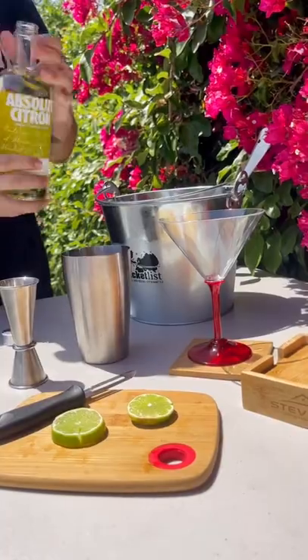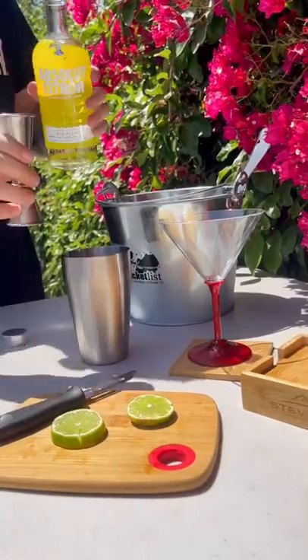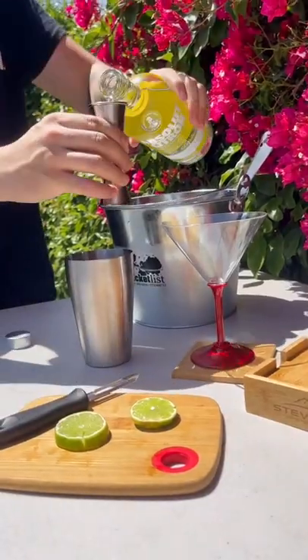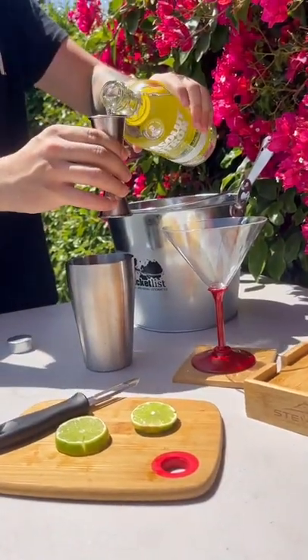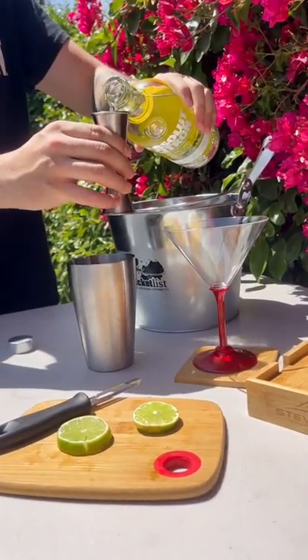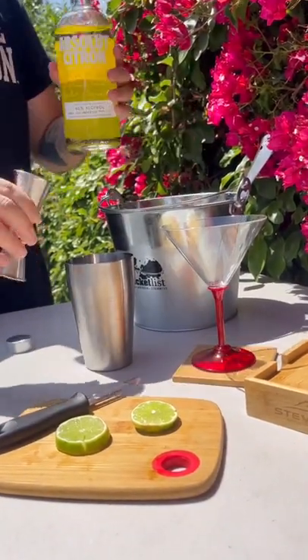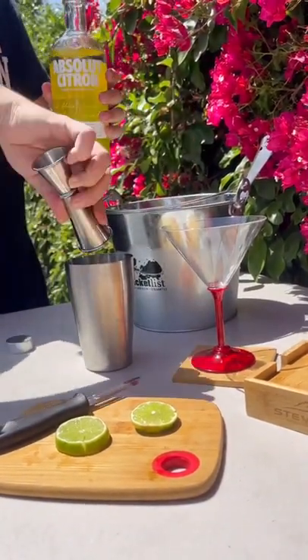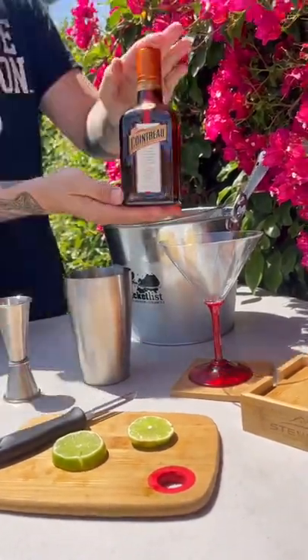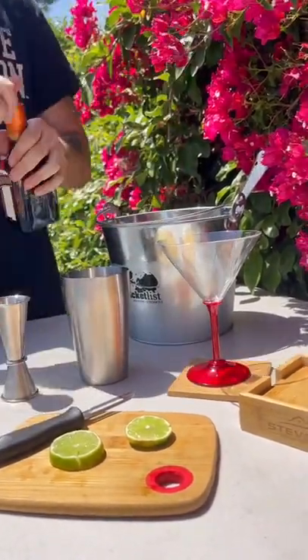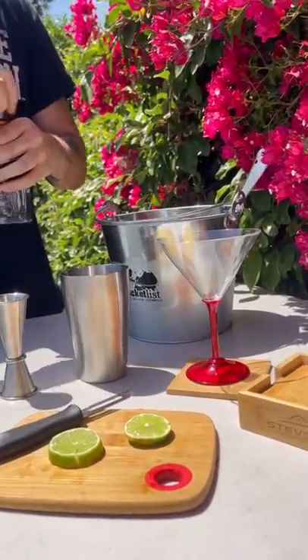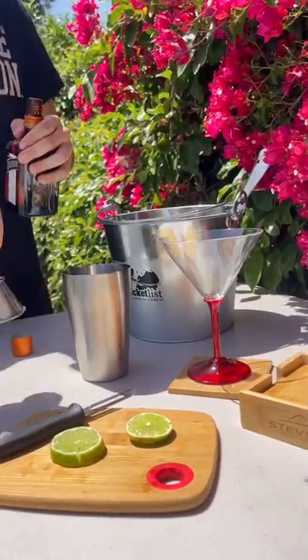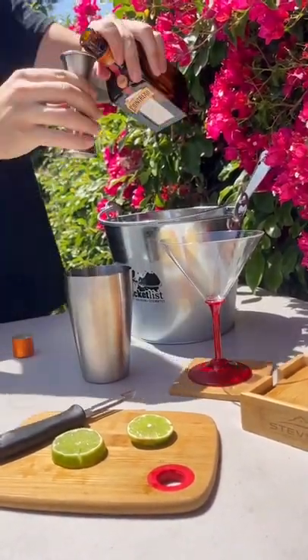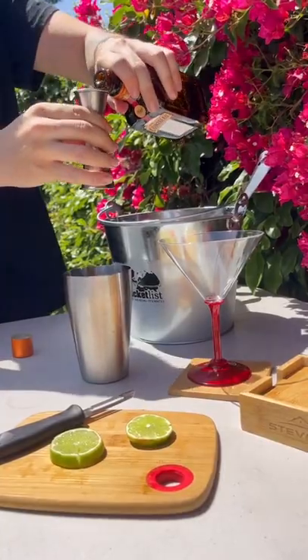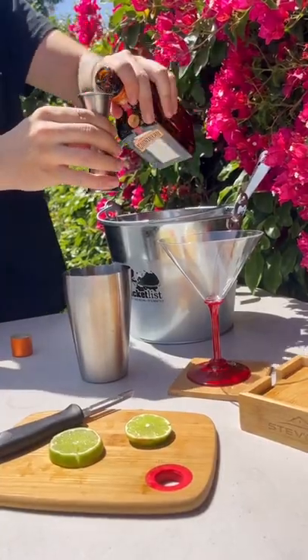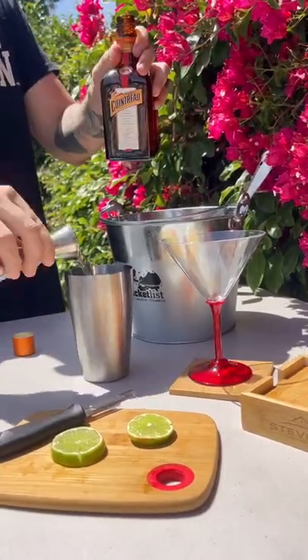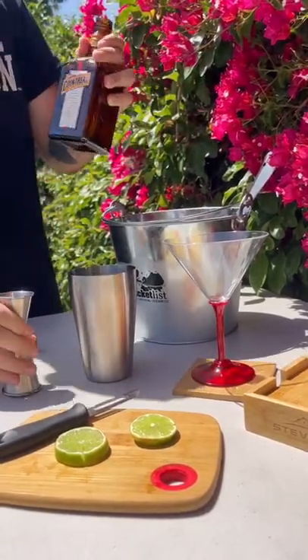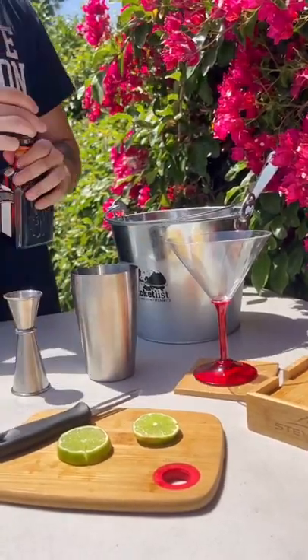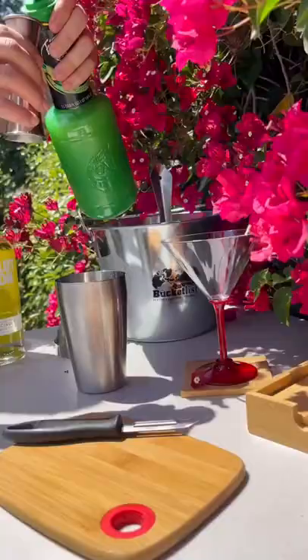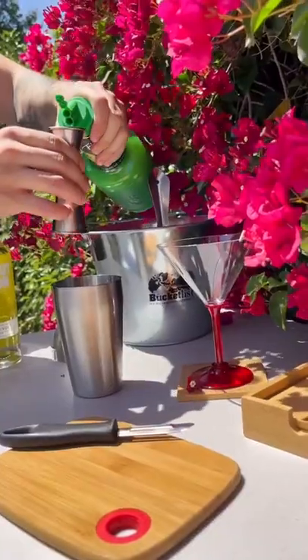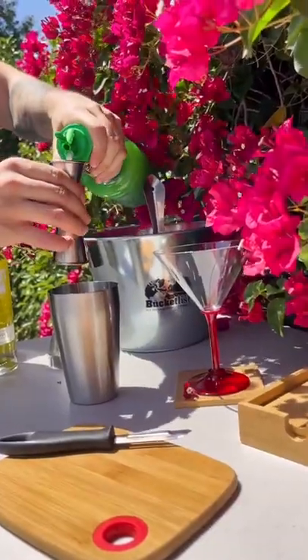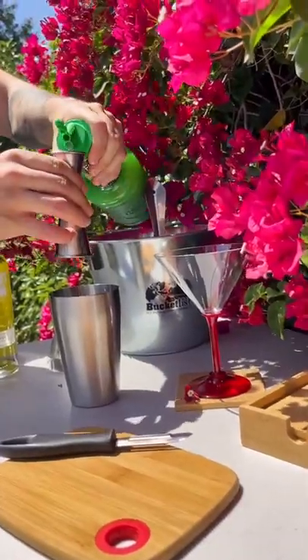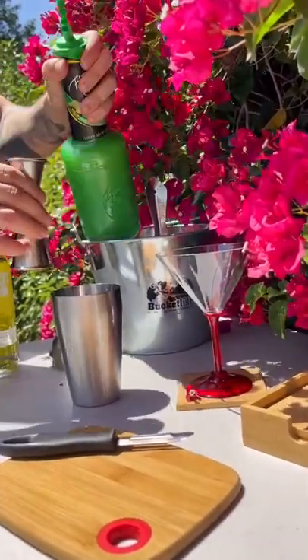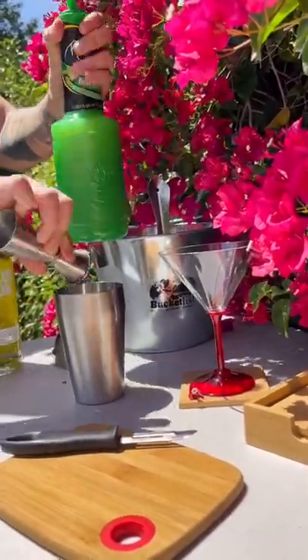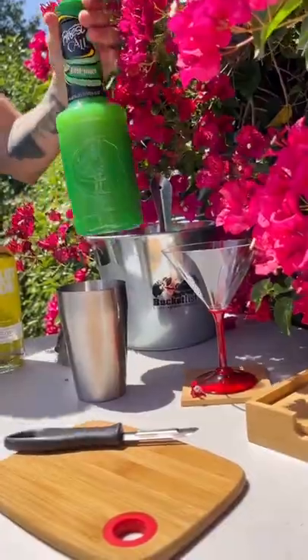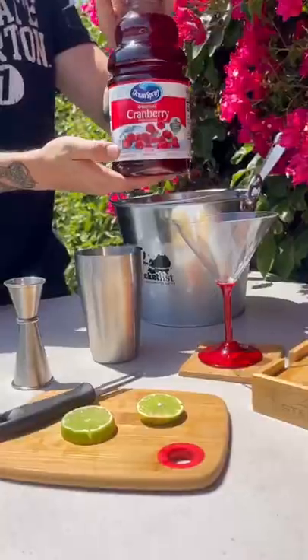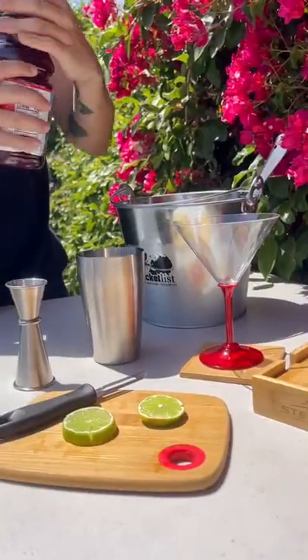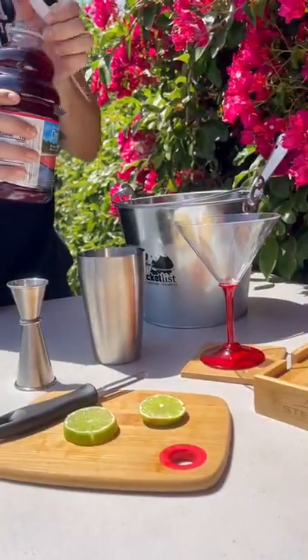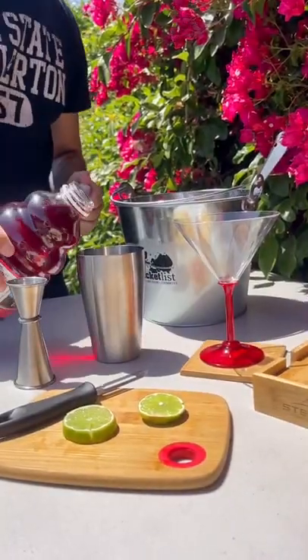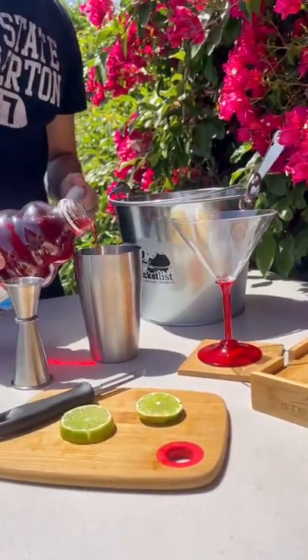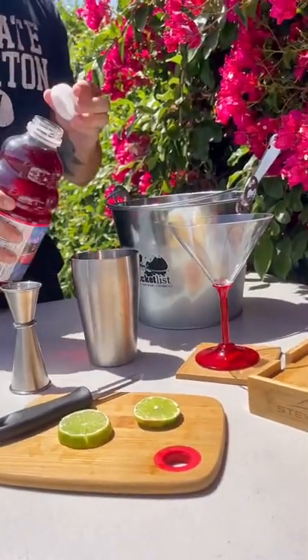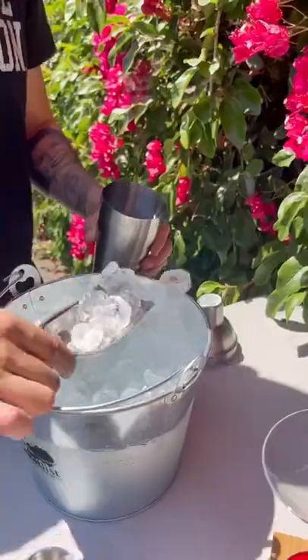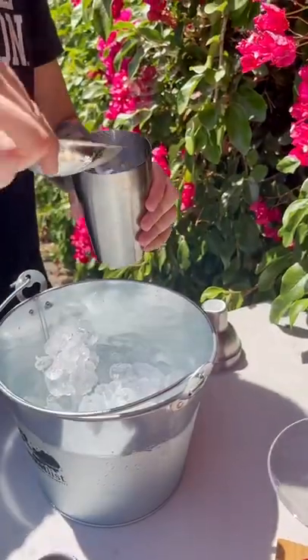The Cosmo — you start with 1½ ounces of citron vodka. Then you're going to take ¾ ounces of Cointreau. You're going to take ¾ ounces of lime juice. And add a splash of cranberry juice.